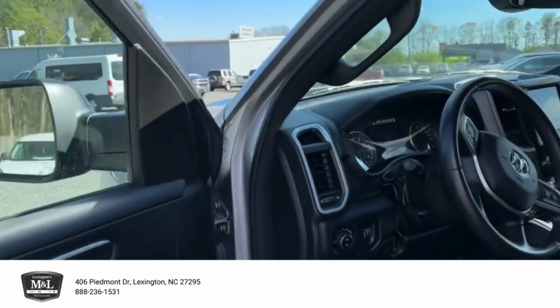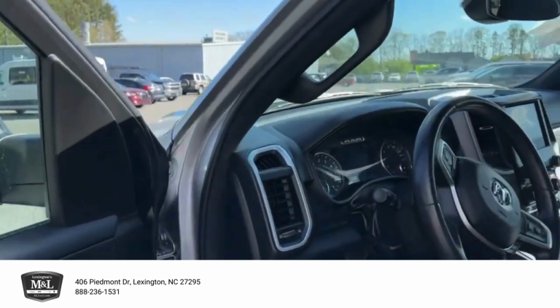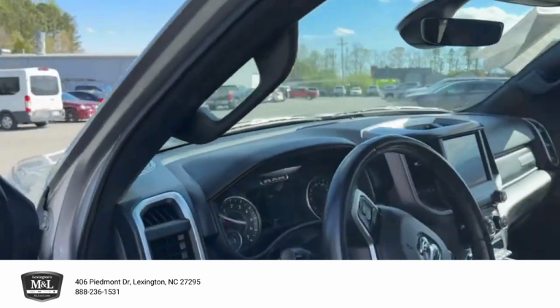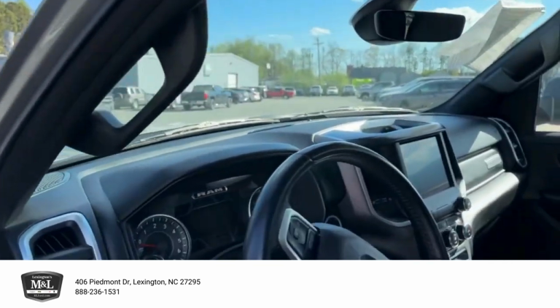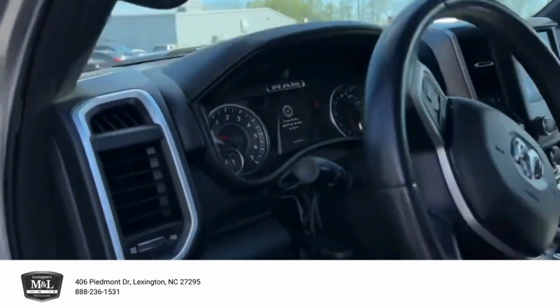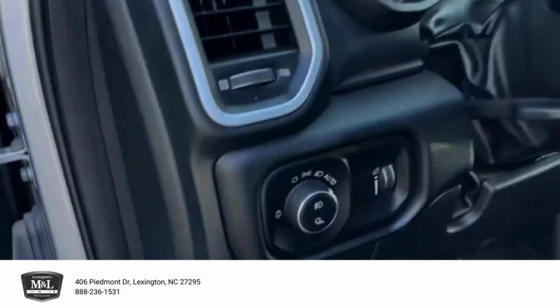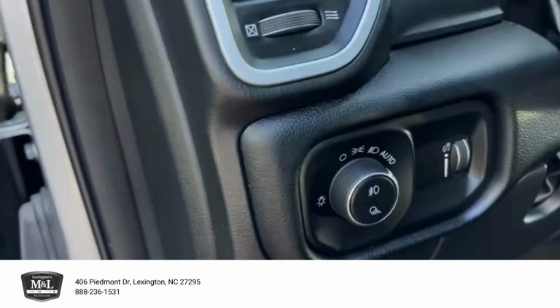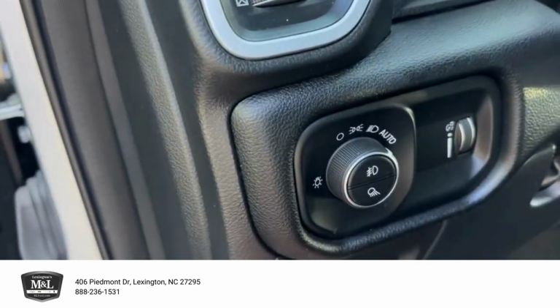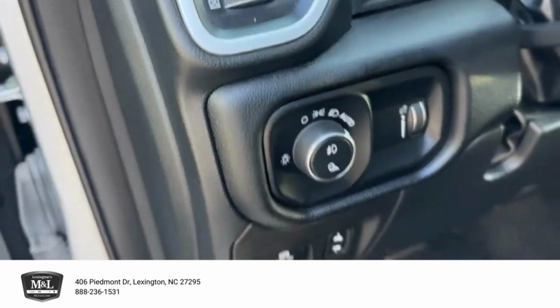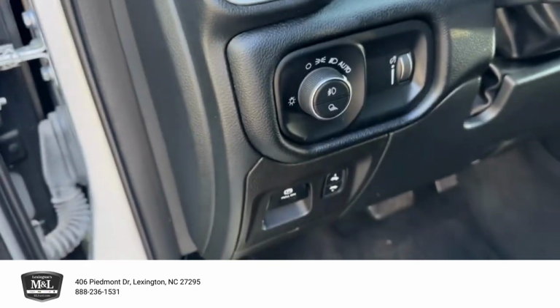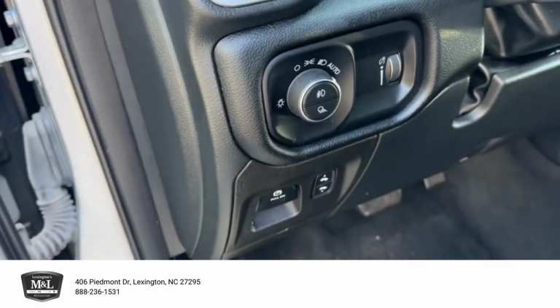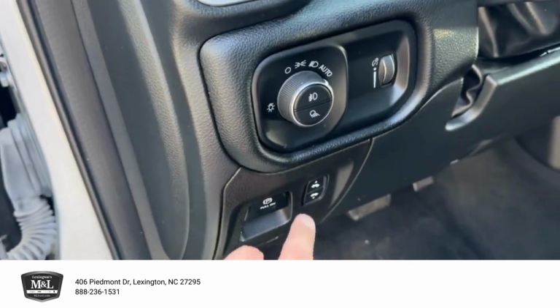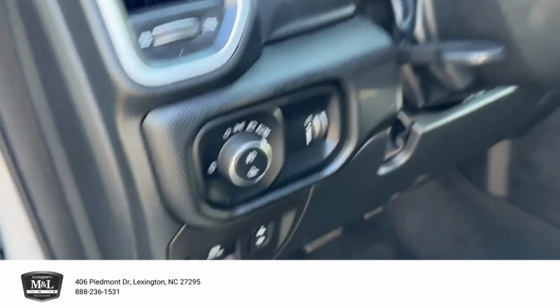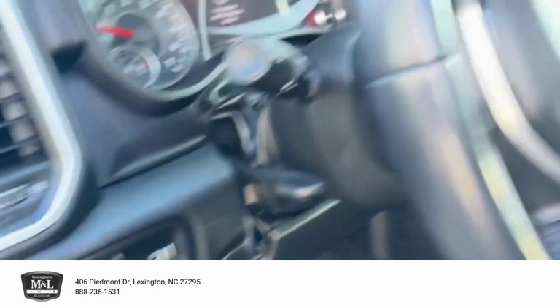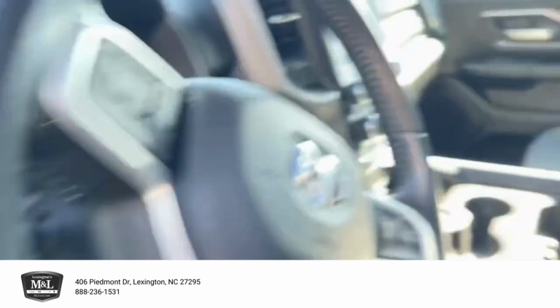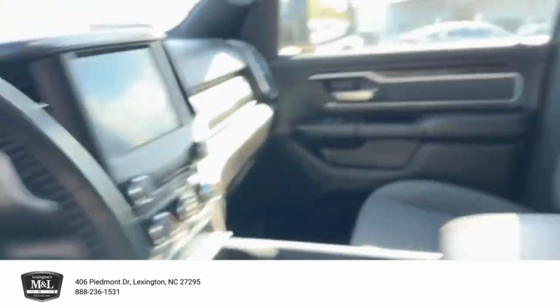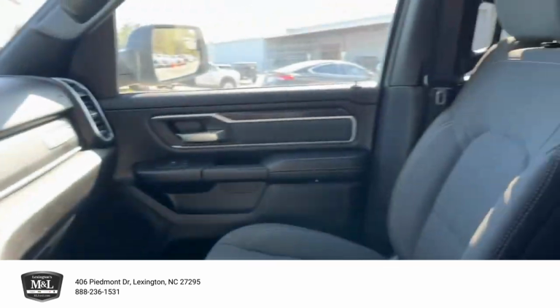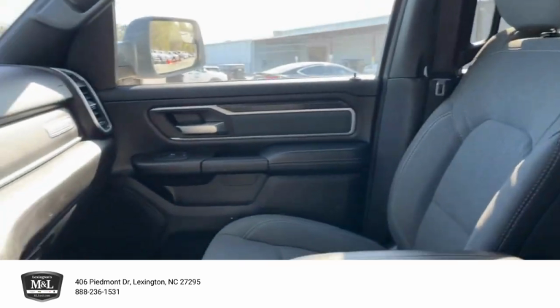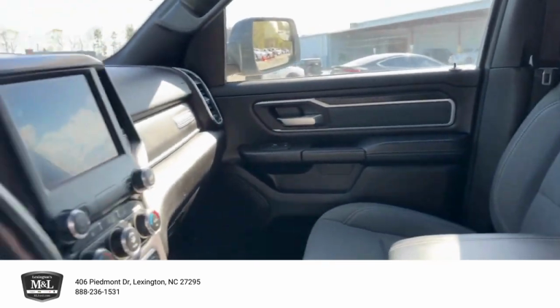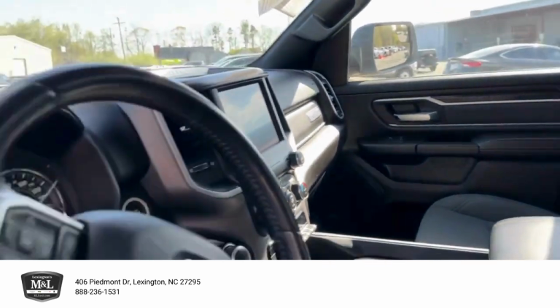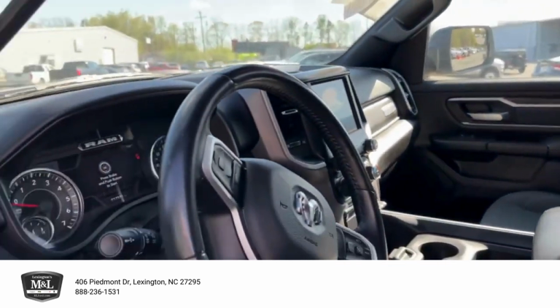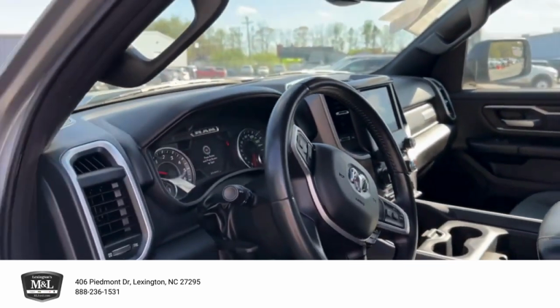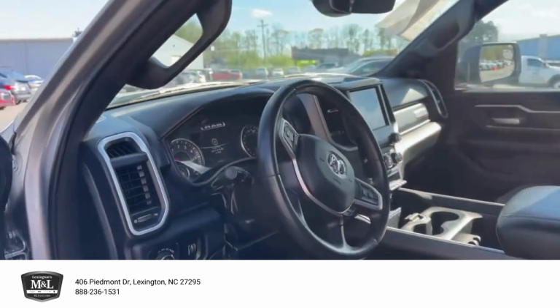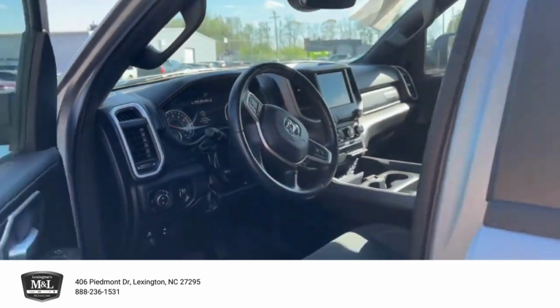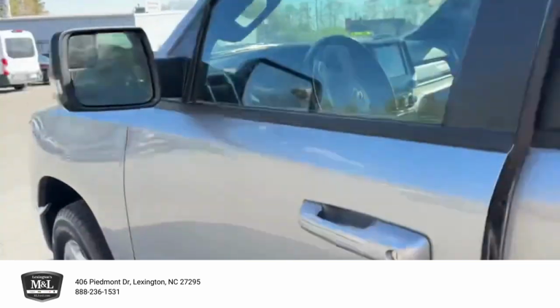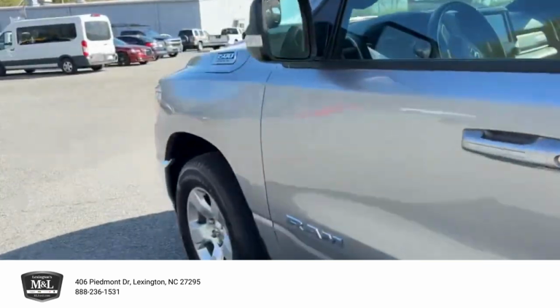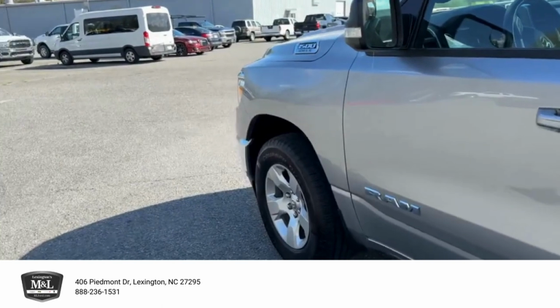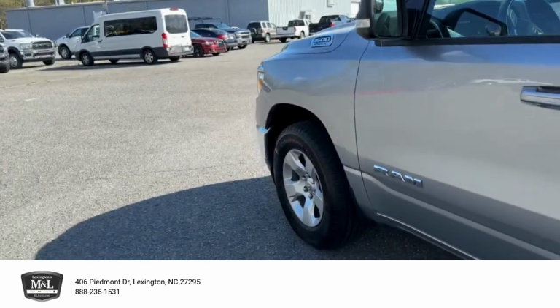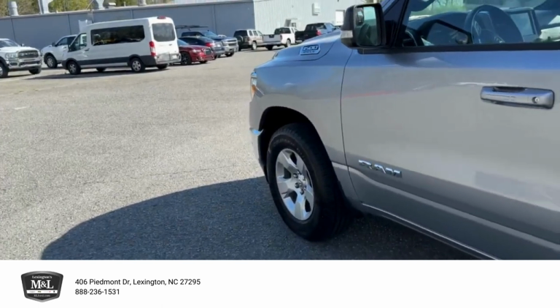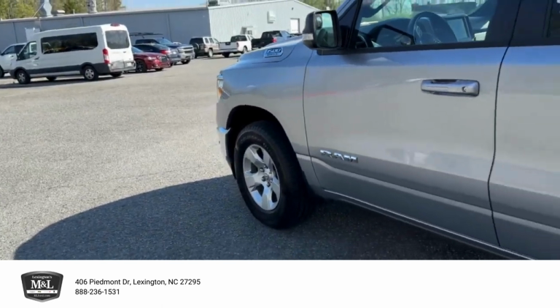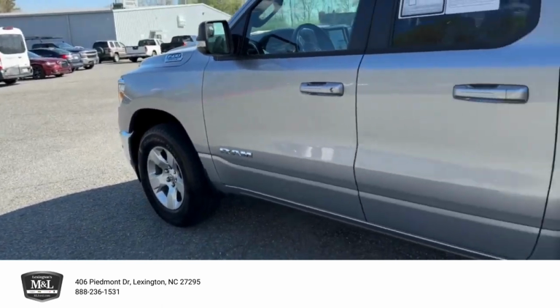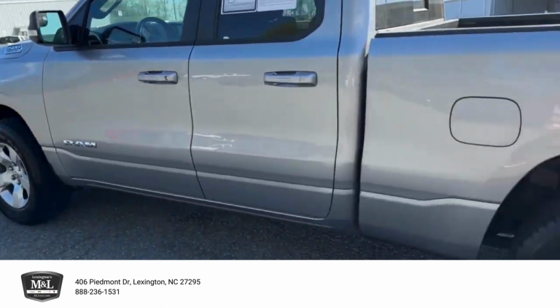So you've got your heated seats, automatic pedal adjustment right down here. Plenty of room in this truck. It is four wheel drive, 52,000 miles on it.